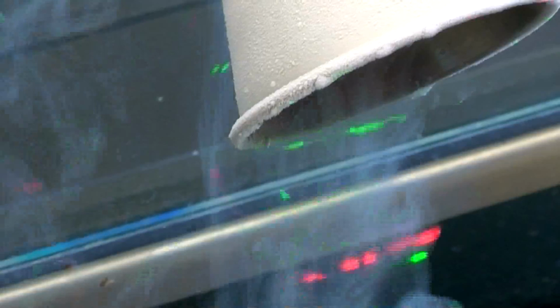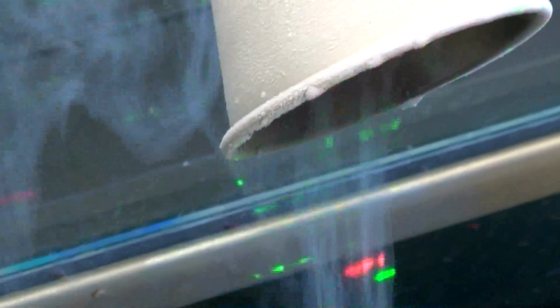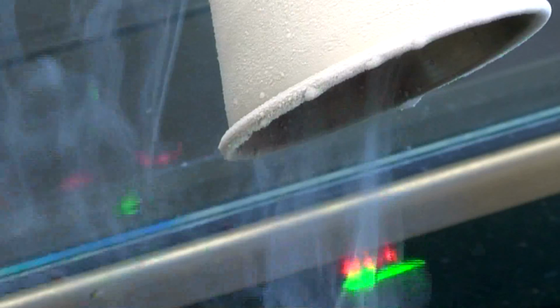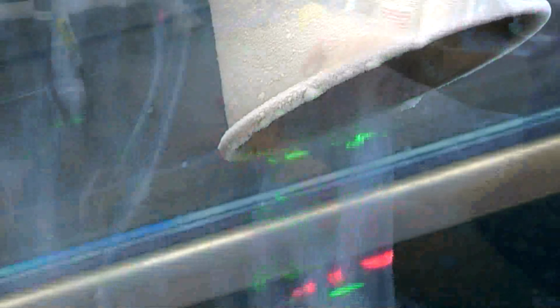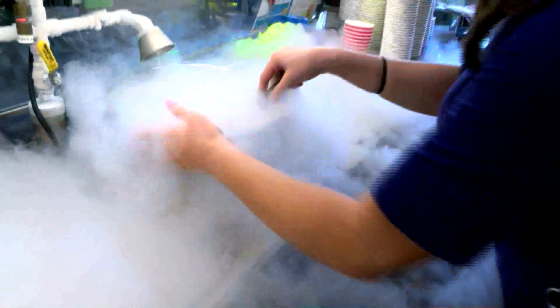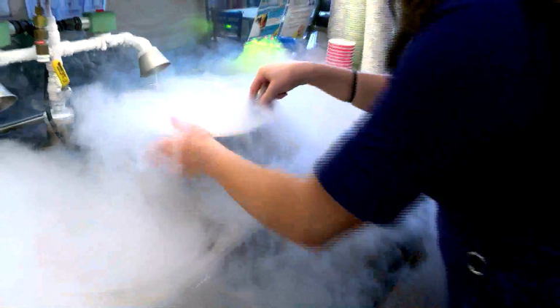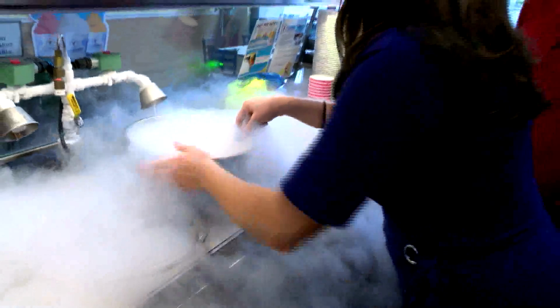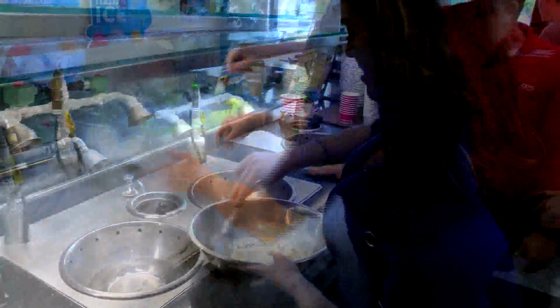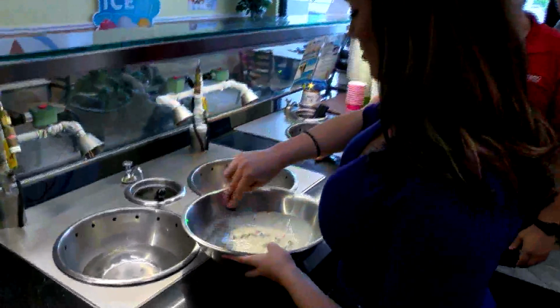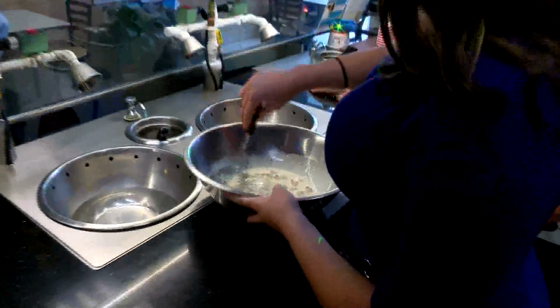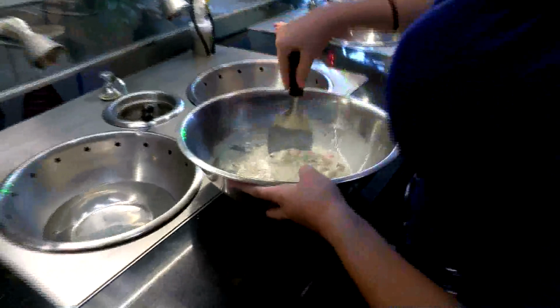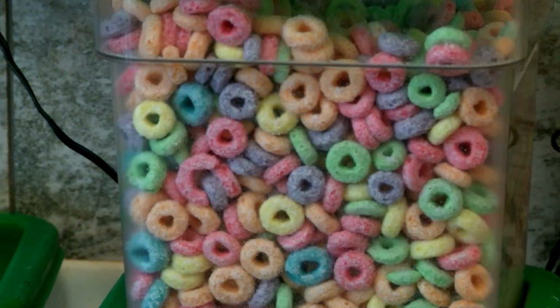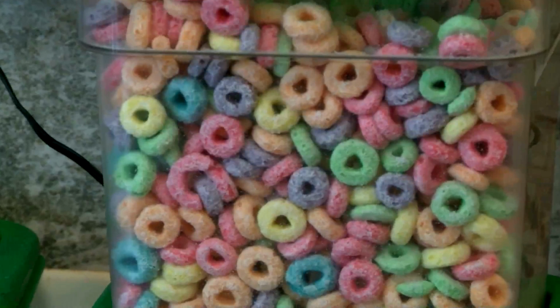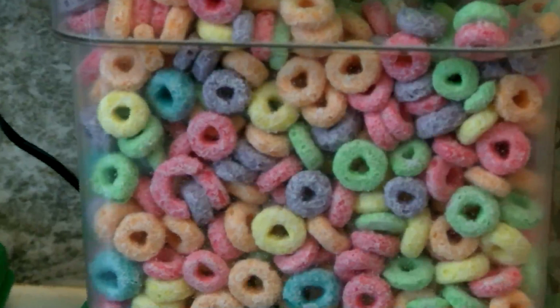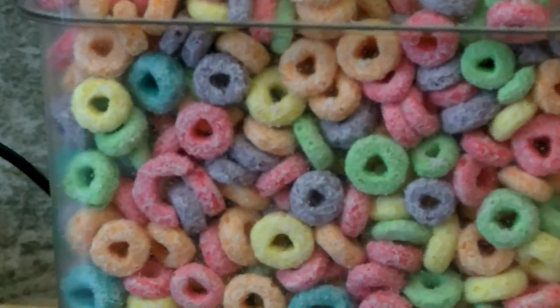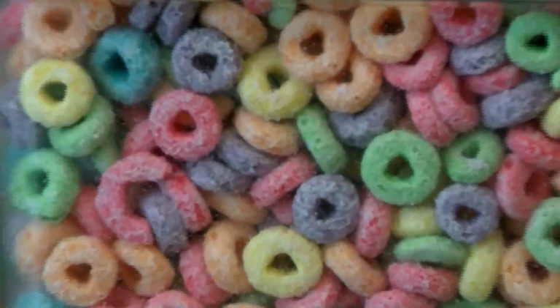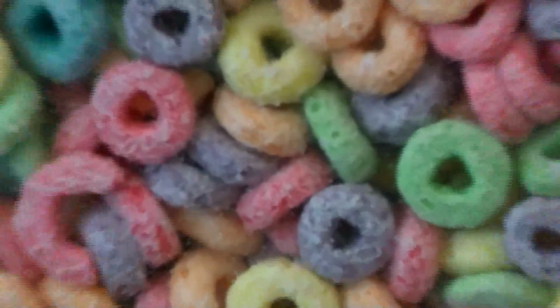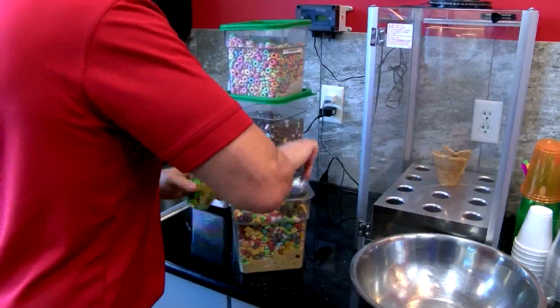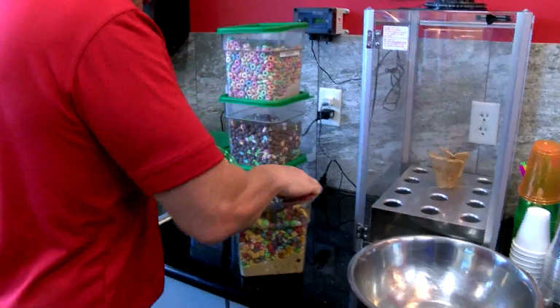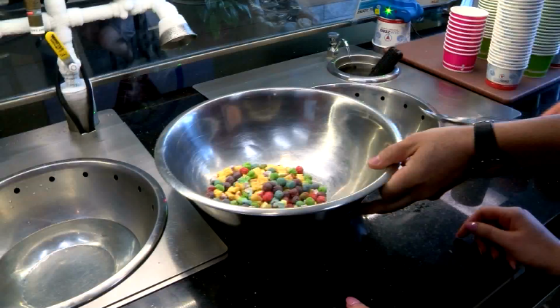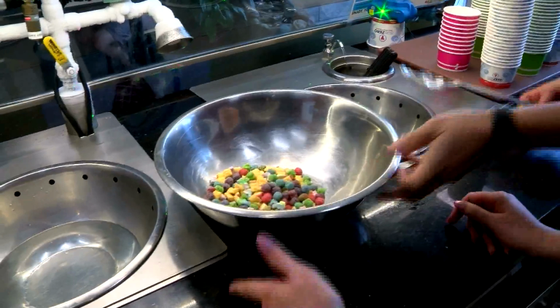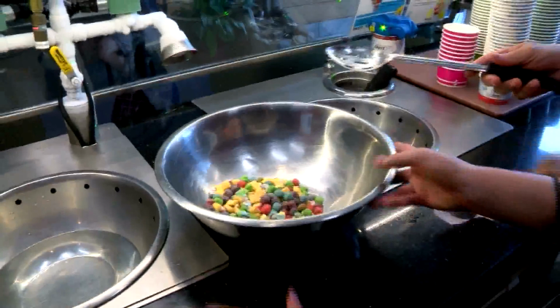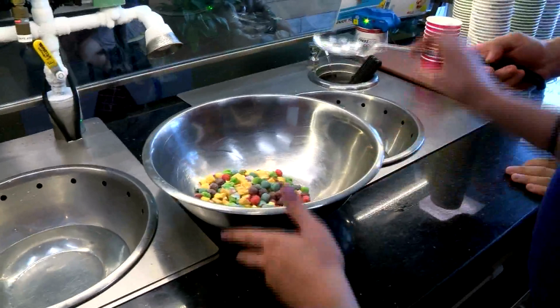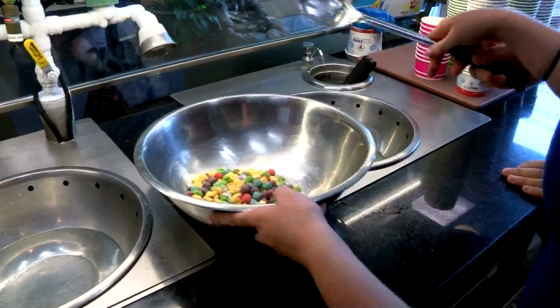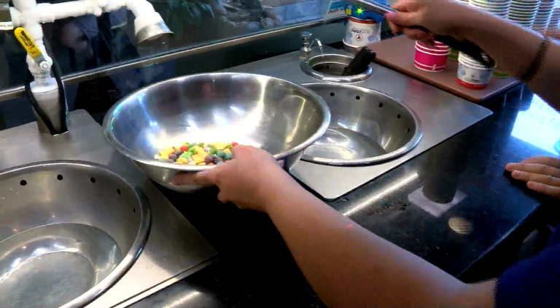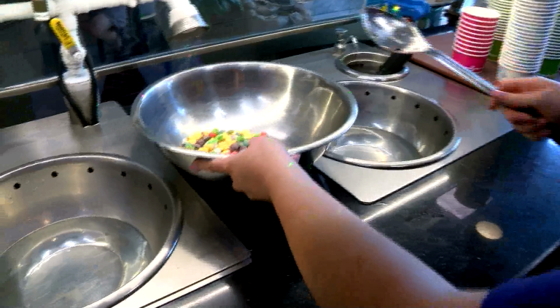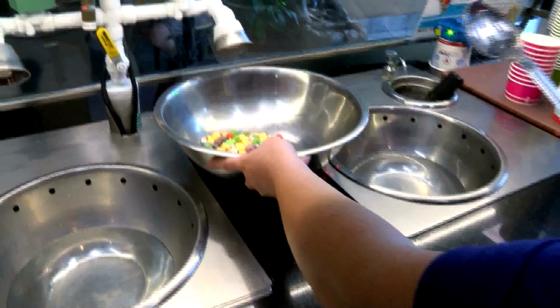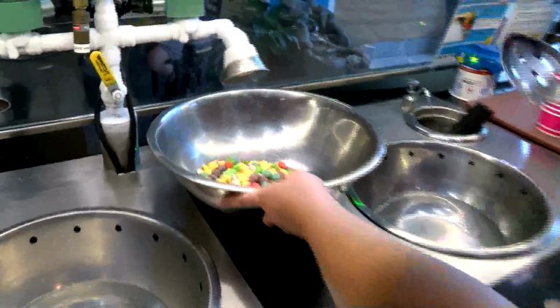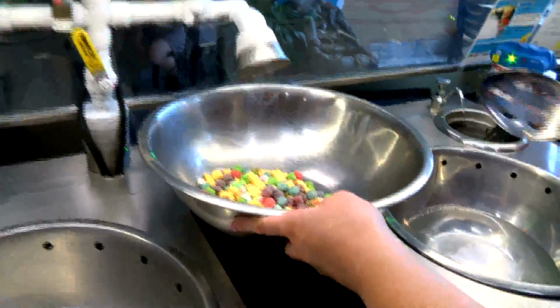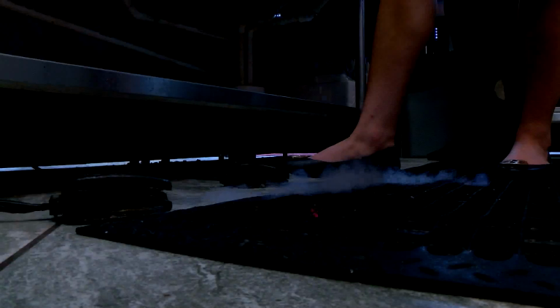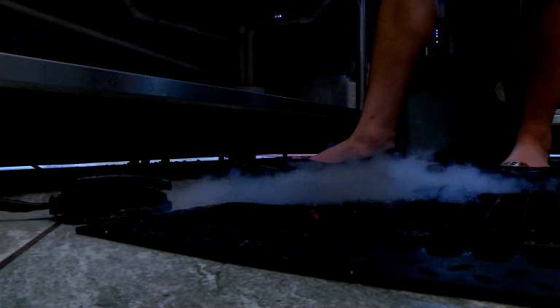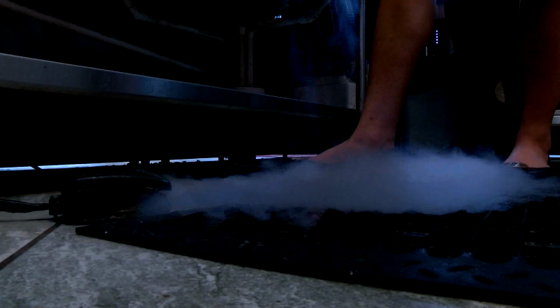But how does it work? I found out firsthand. First, I picked from an assortment of common cereals, then placed my big bowl of Captain Crunch under the nitrogen release nozzle and stepped on a pedal.